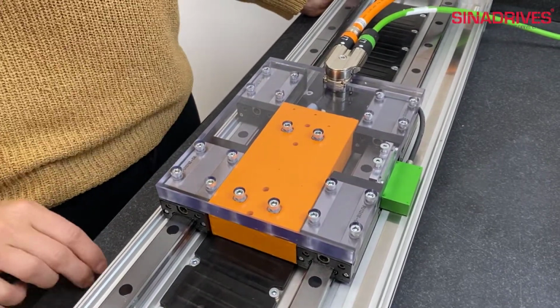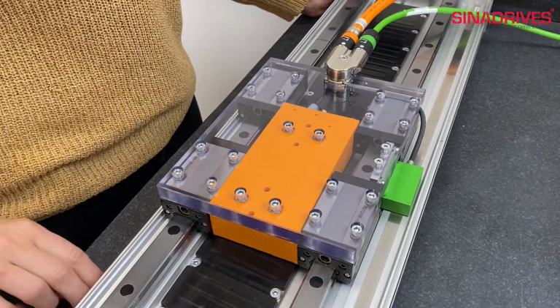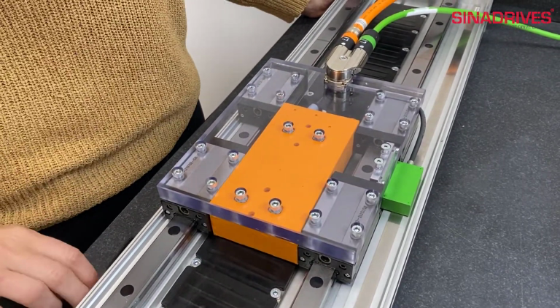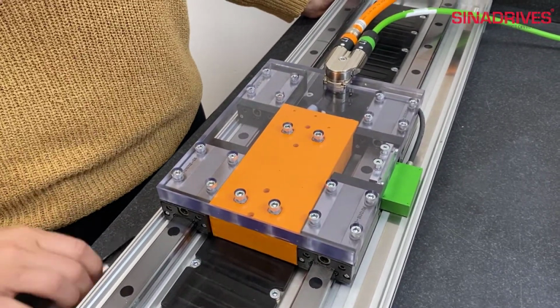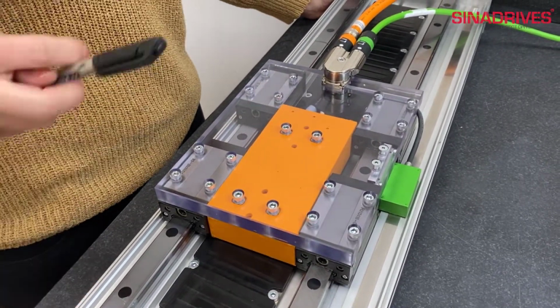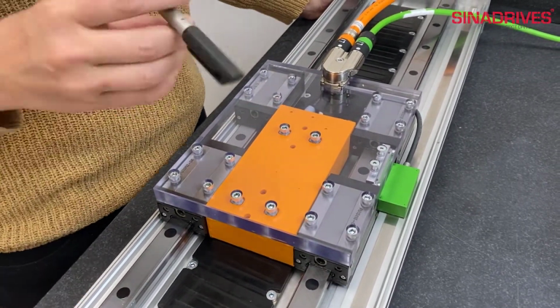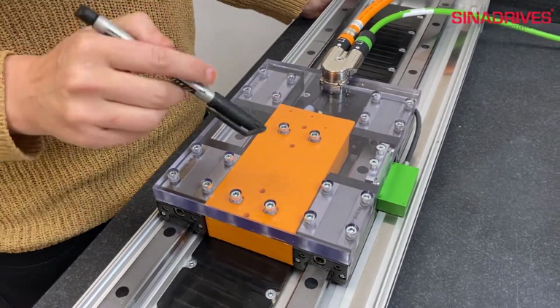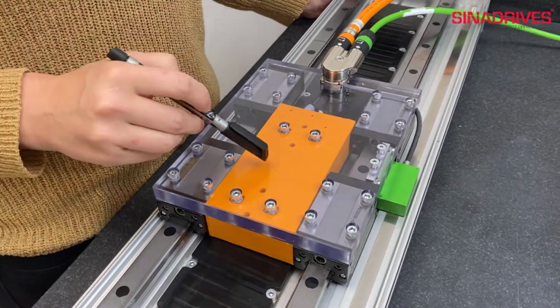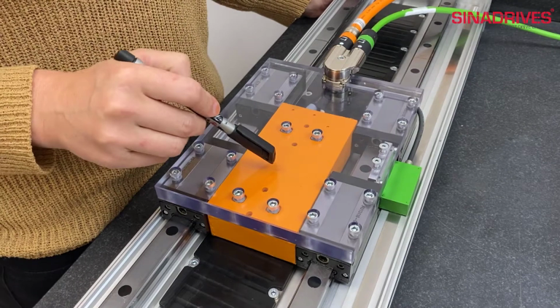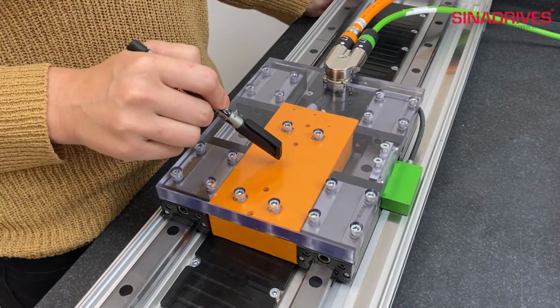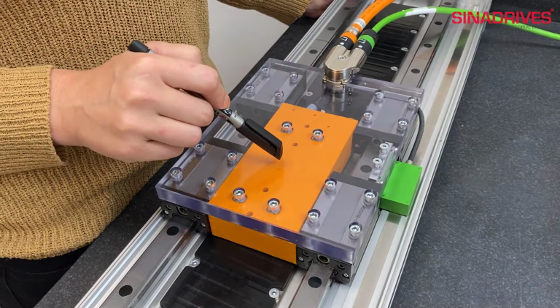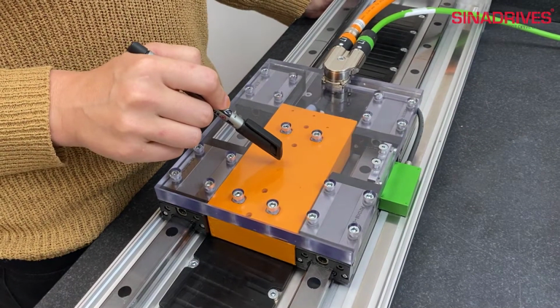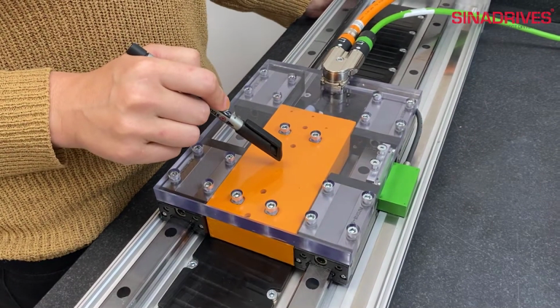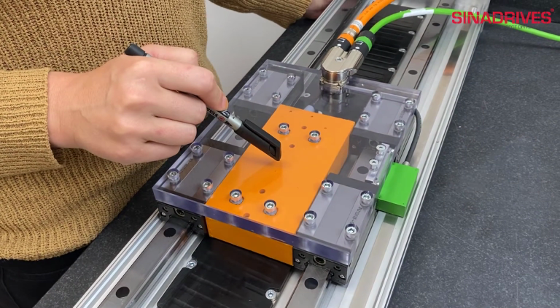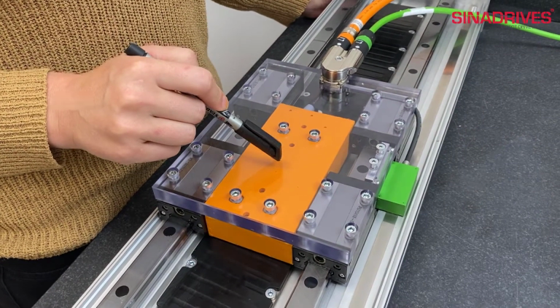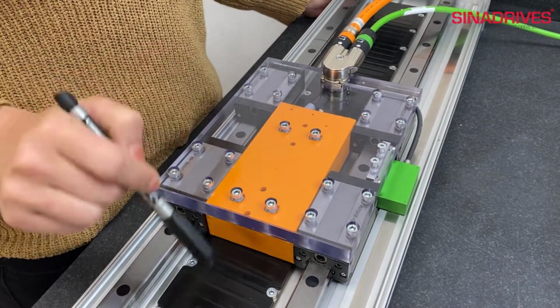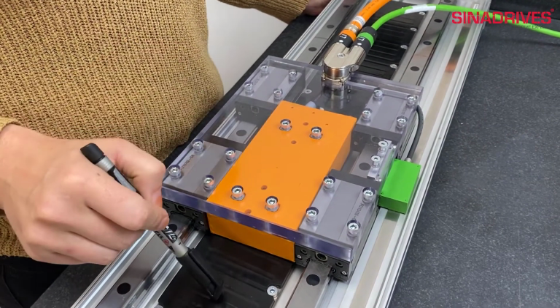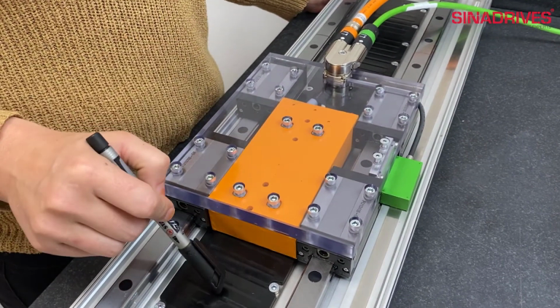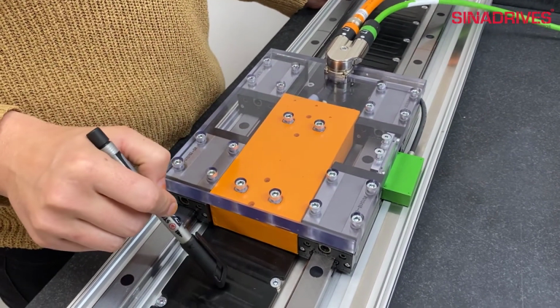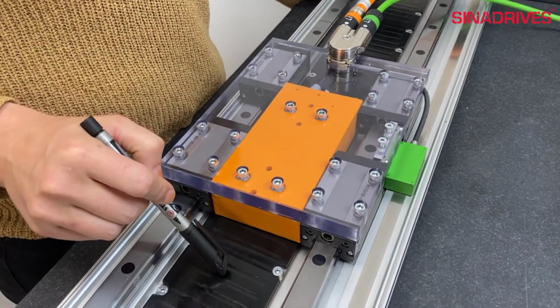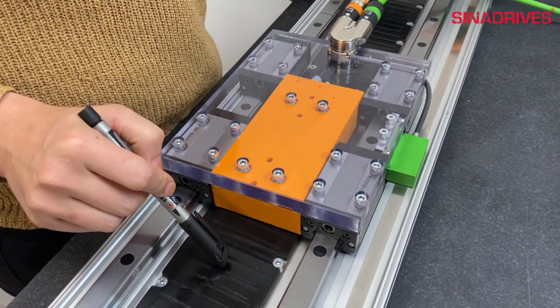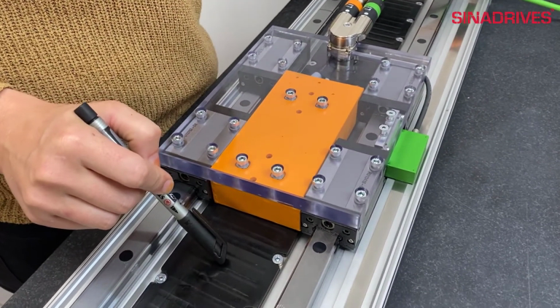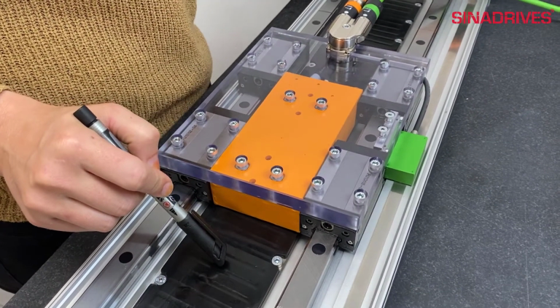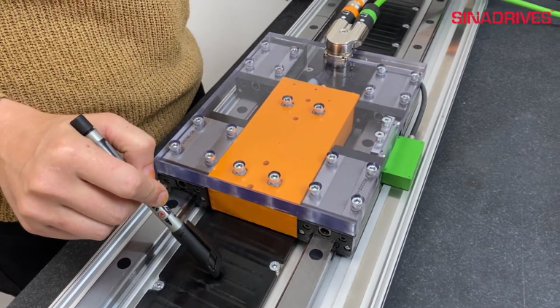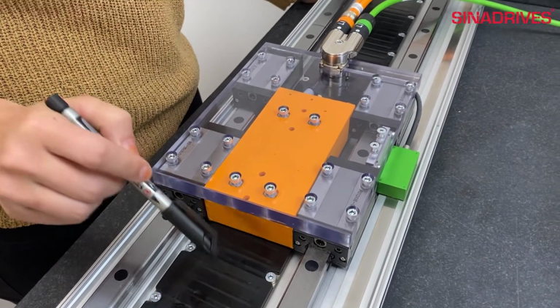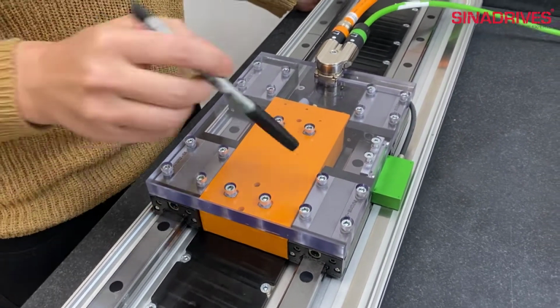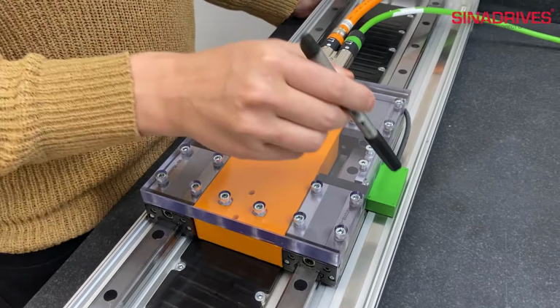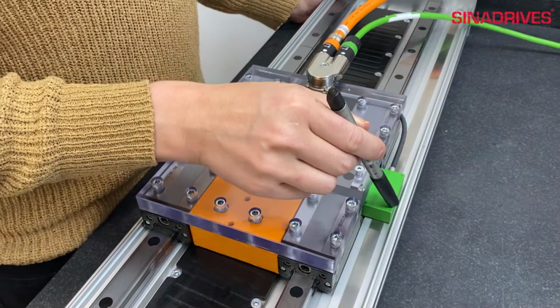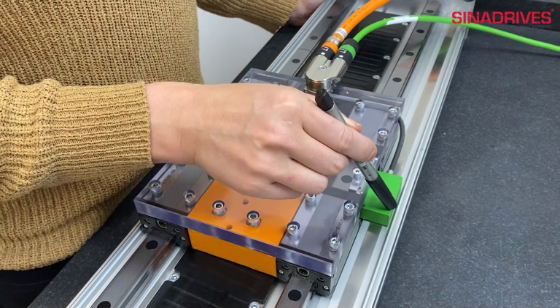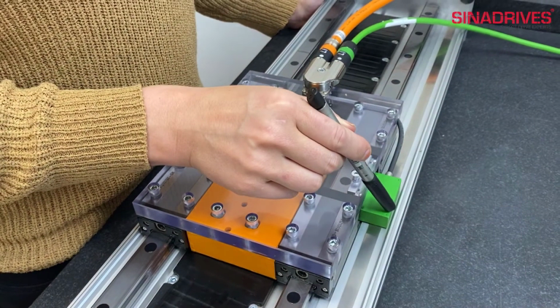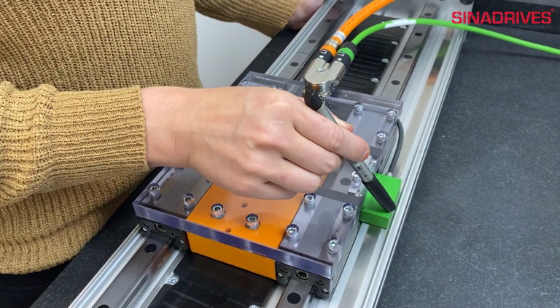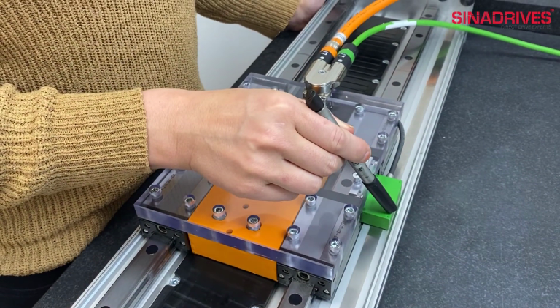The orange part is a linear motor and the black parts are the magnets. The green part is the encoder.